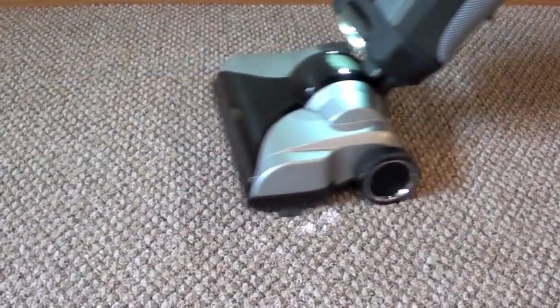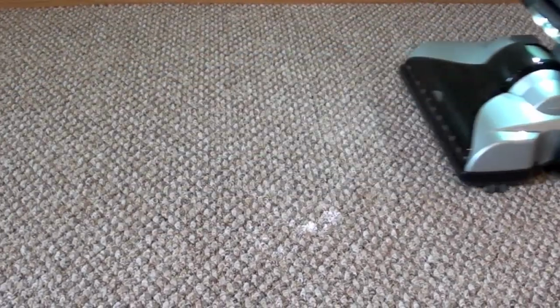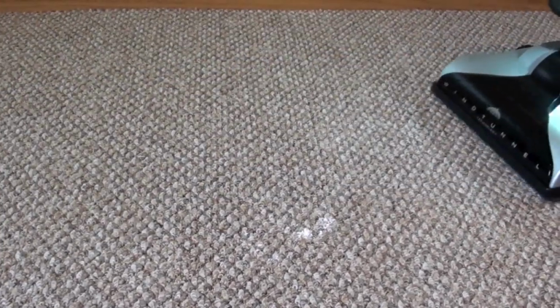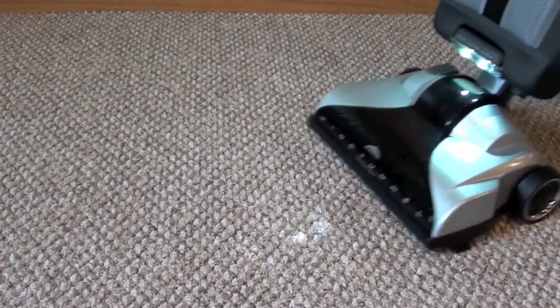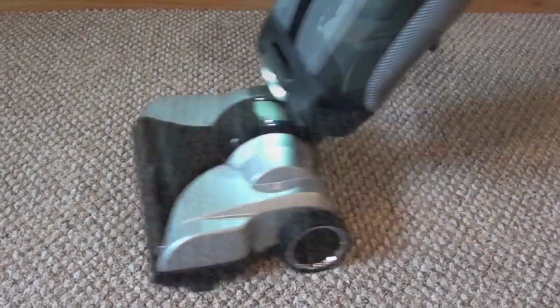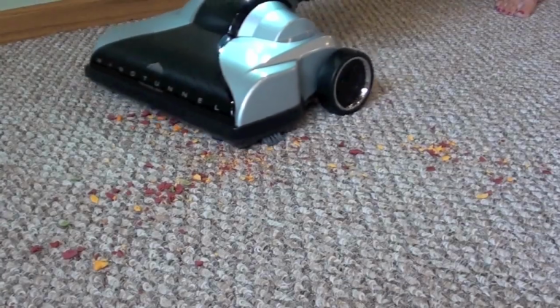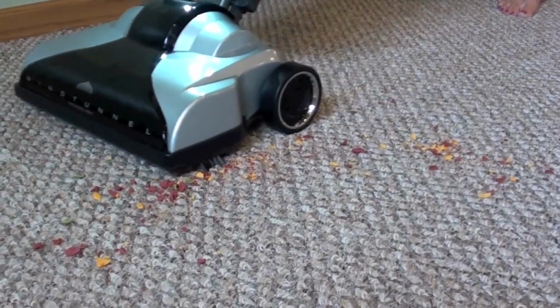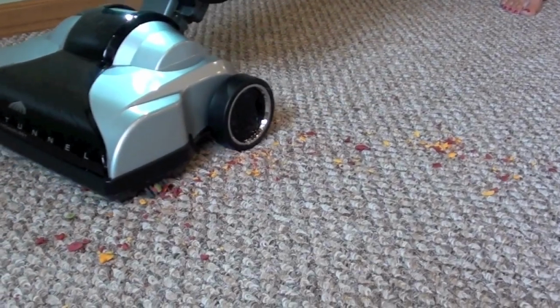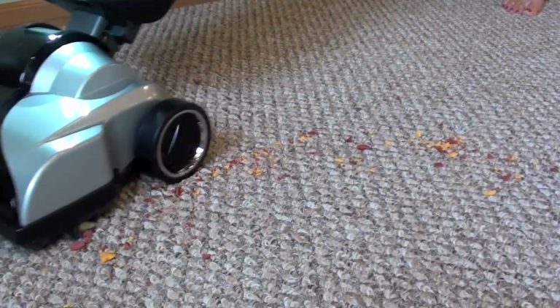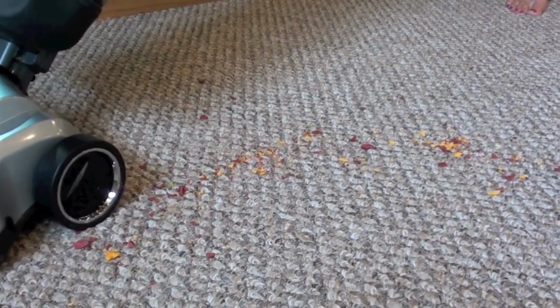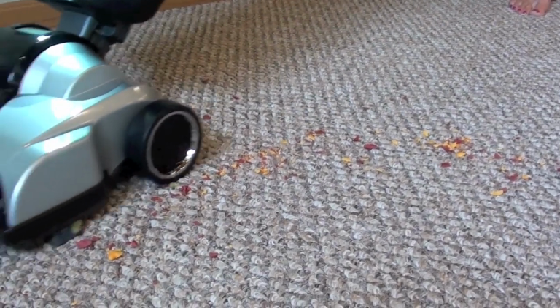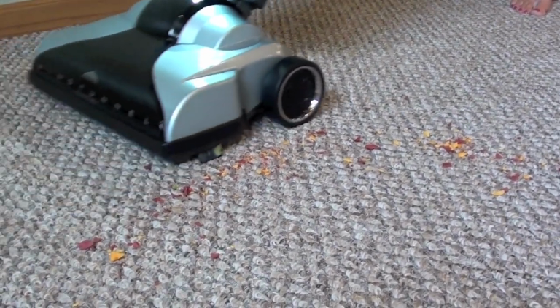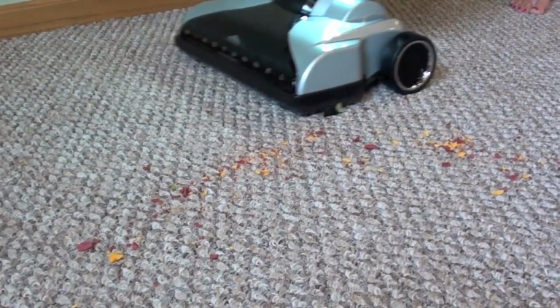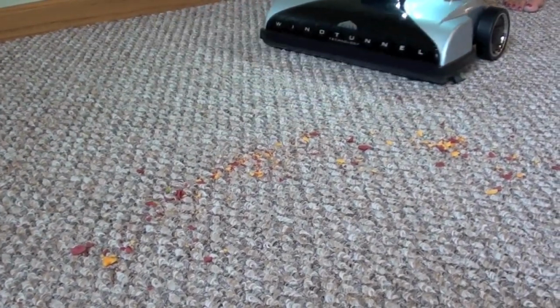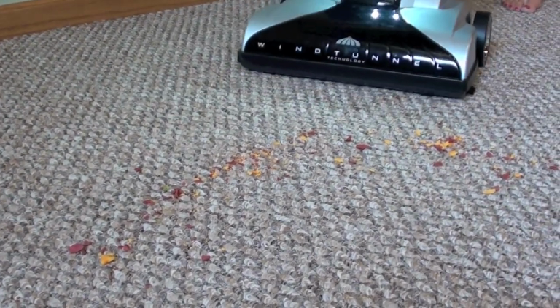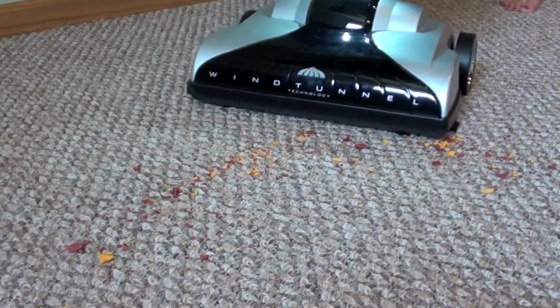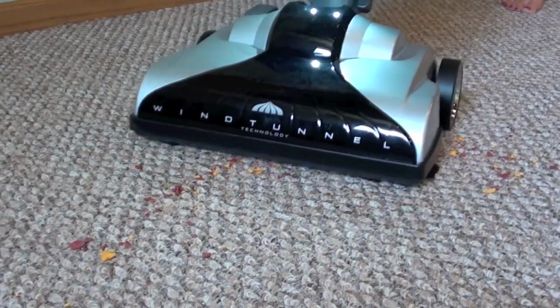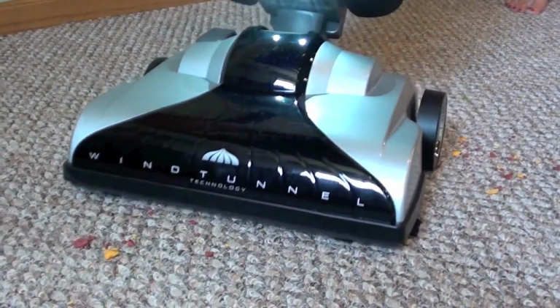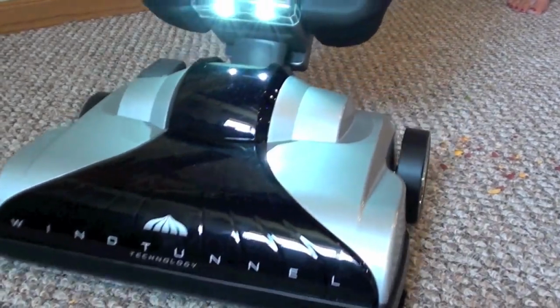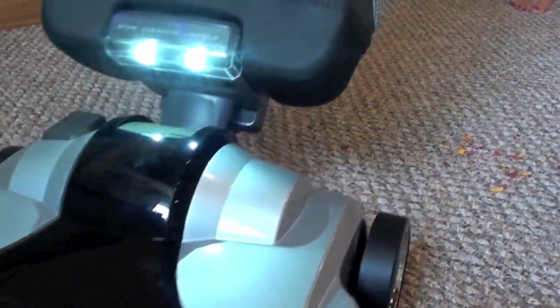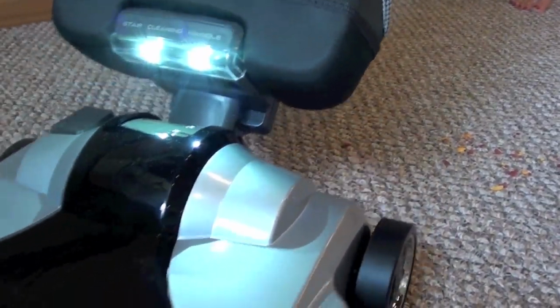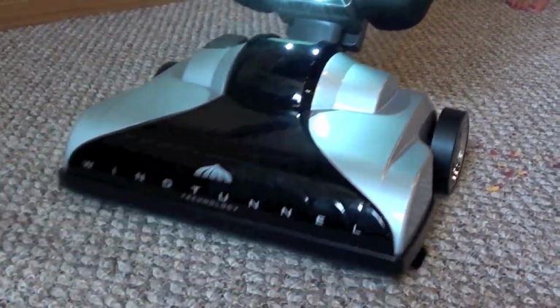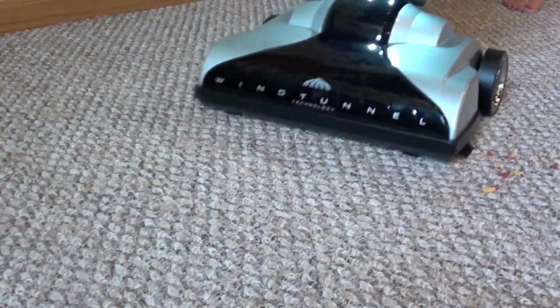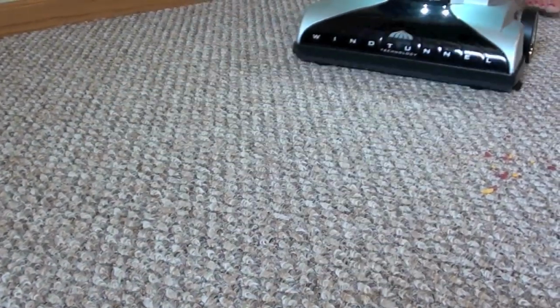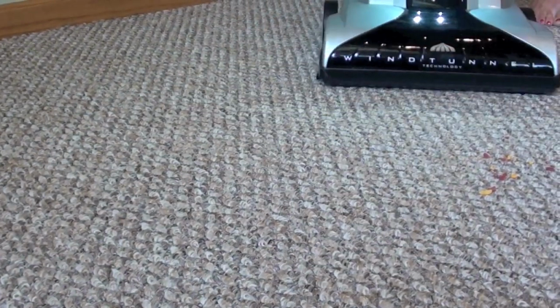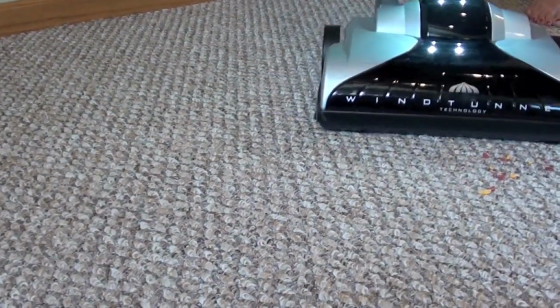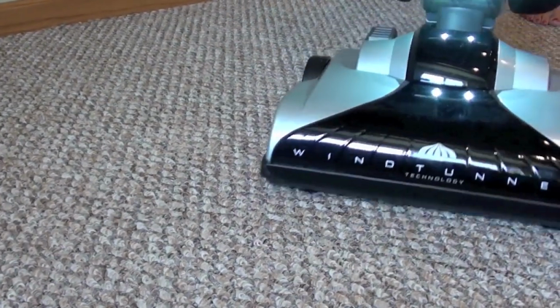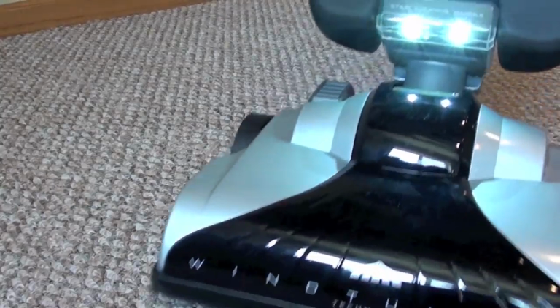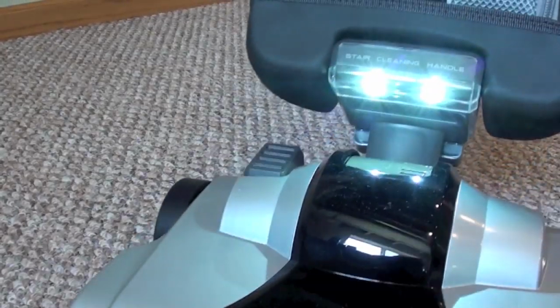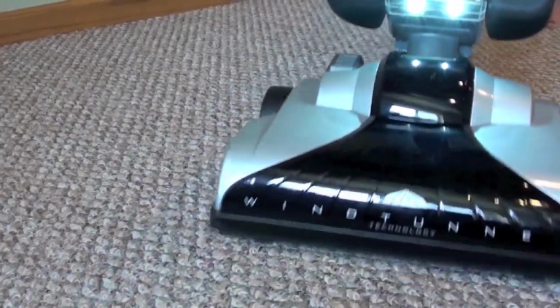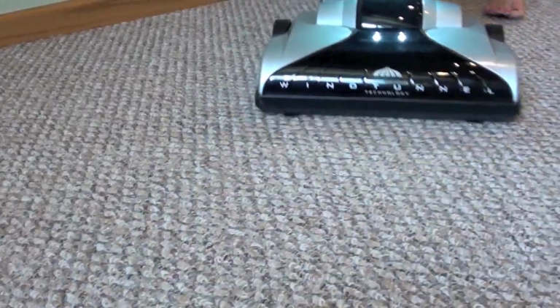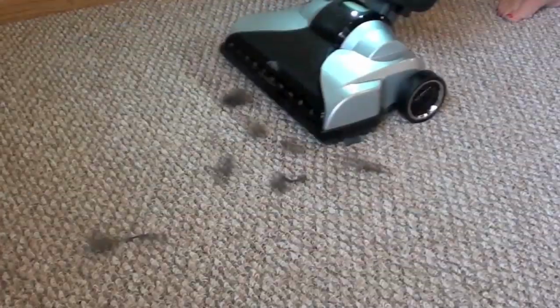For the large particle test we crushed some goldfish crackers. The Hoover Platinum did an excellent job cleaning this large debris as well. It only took one back and forth pass to get all the crackers sucked up. It also cleaned up pet hair easily on the carpet.